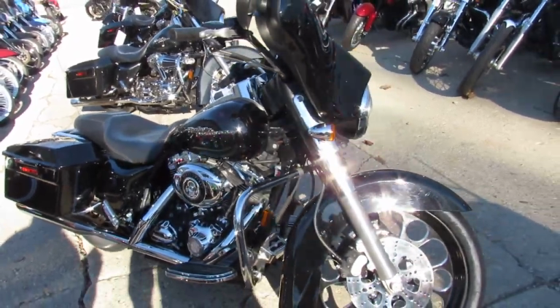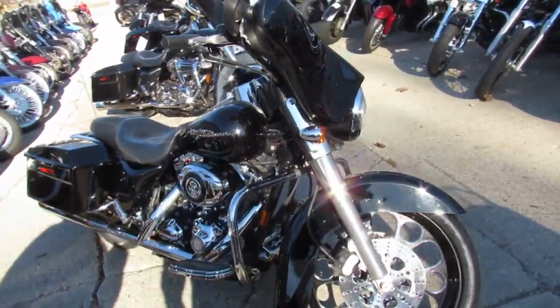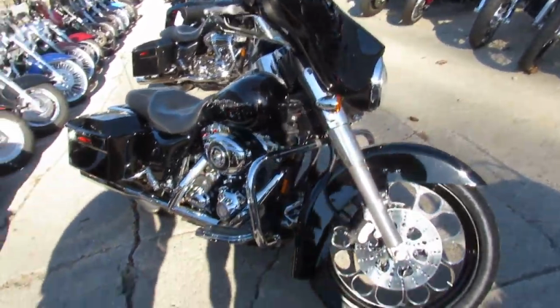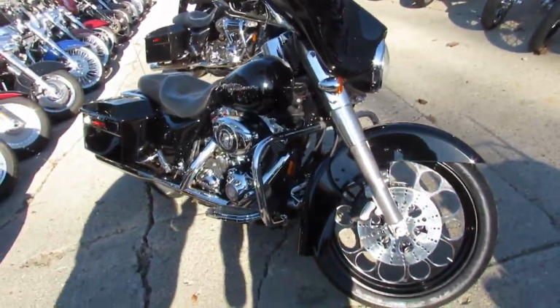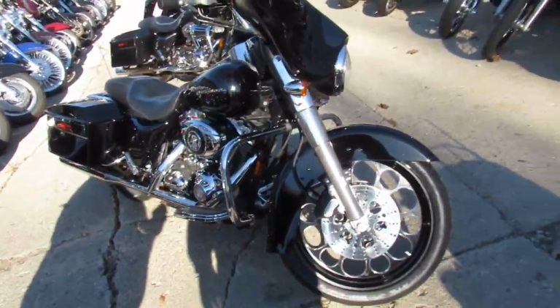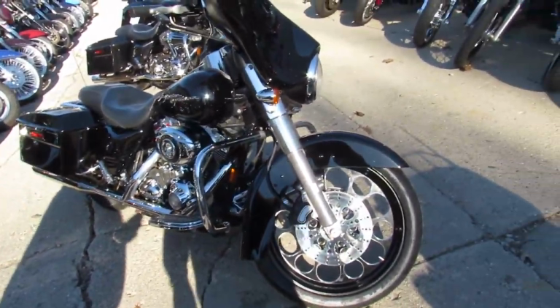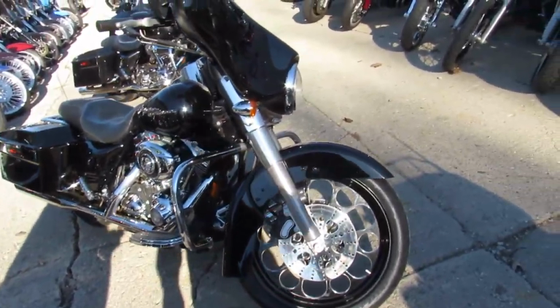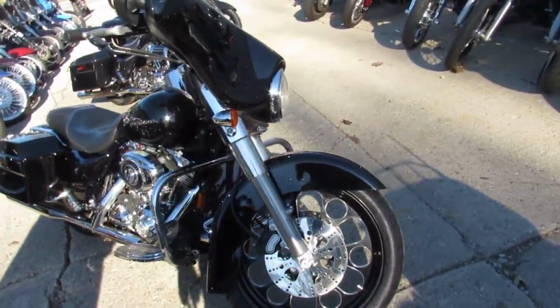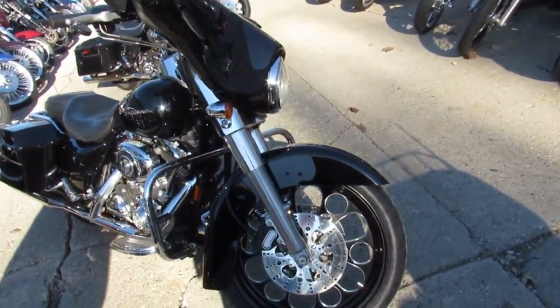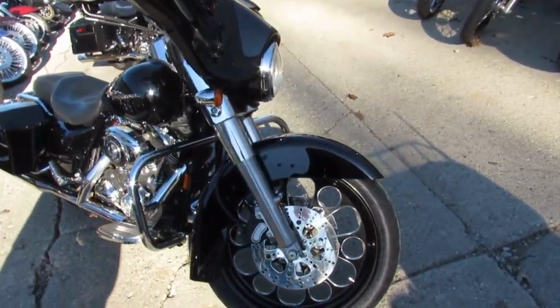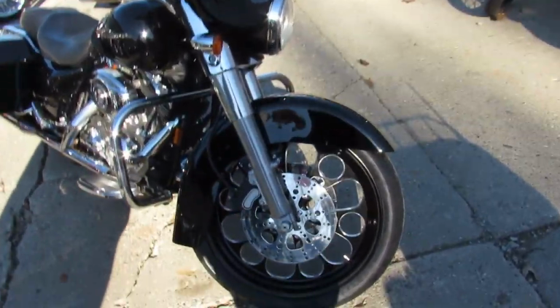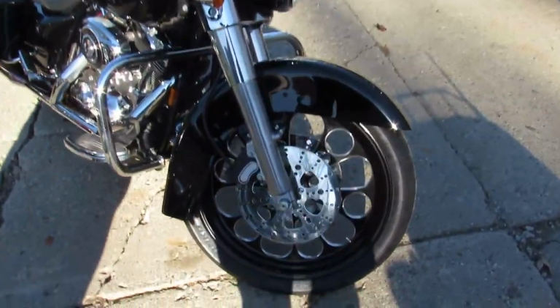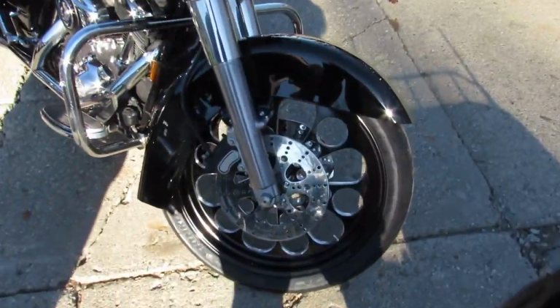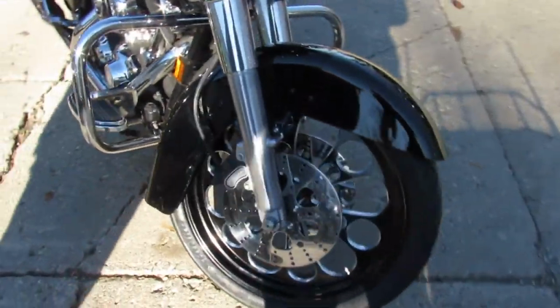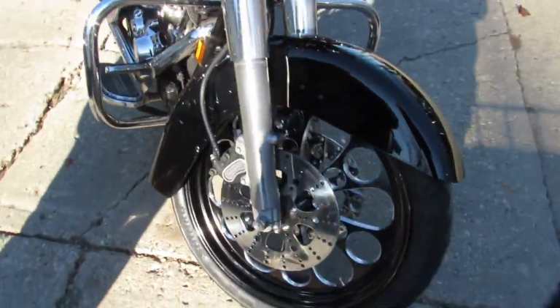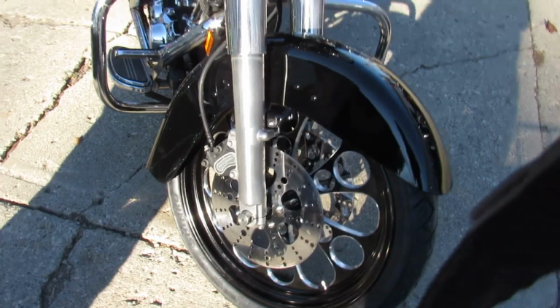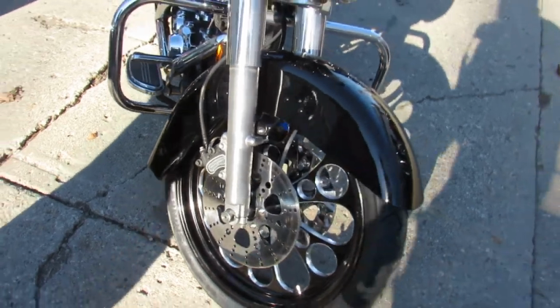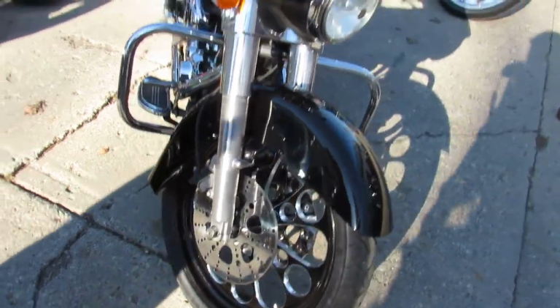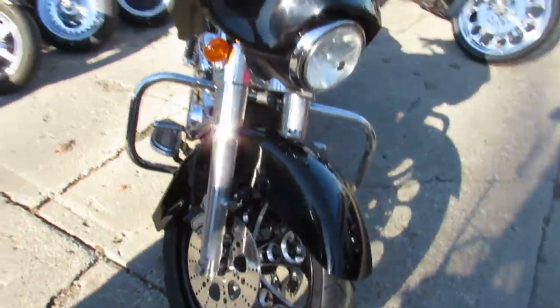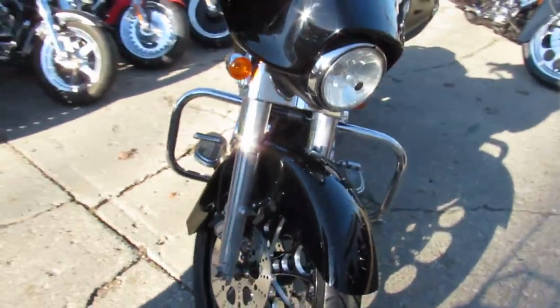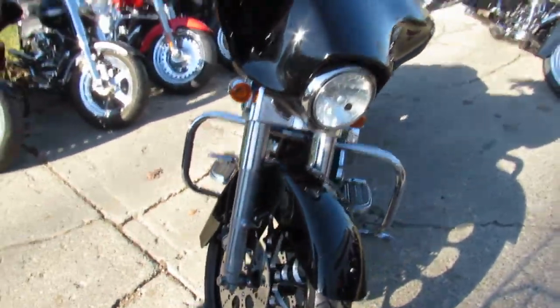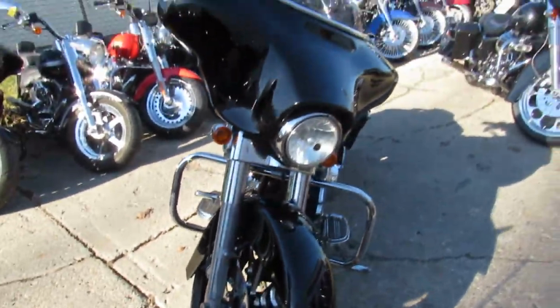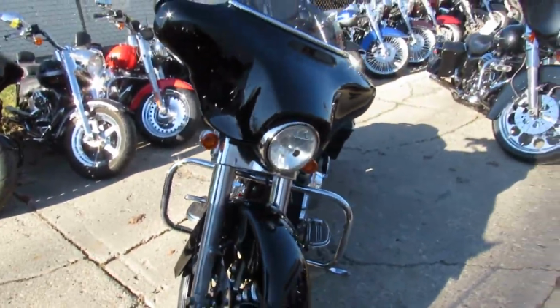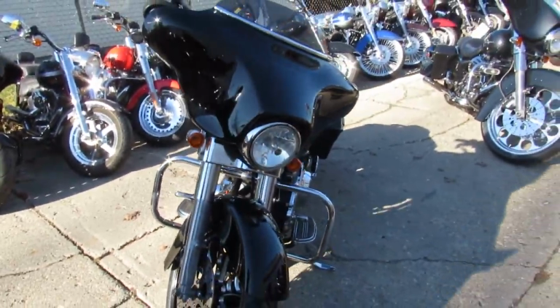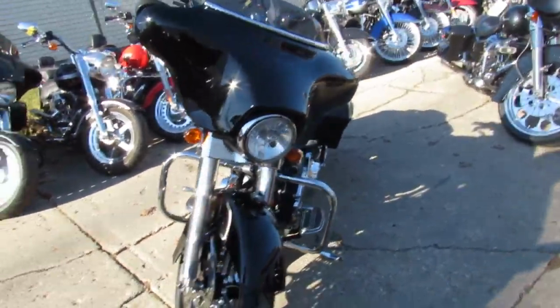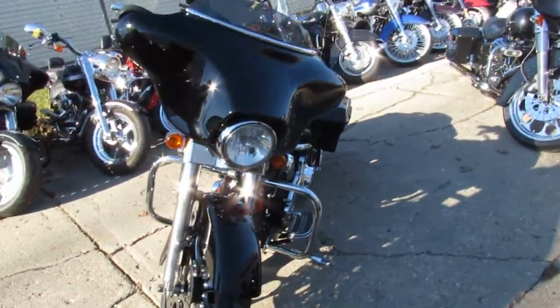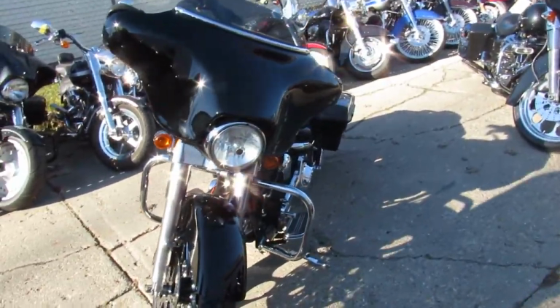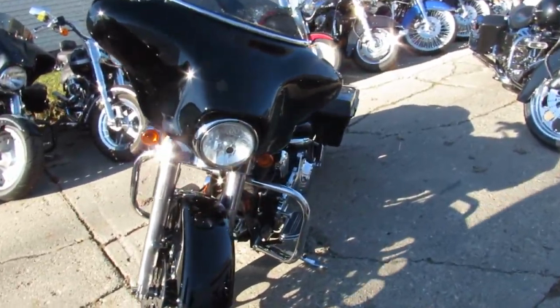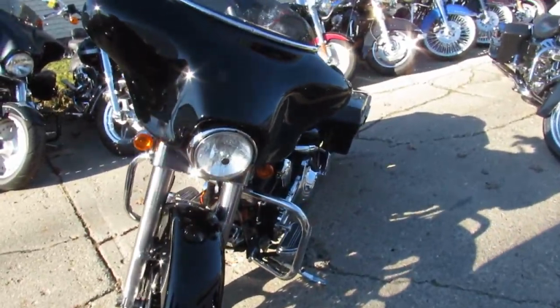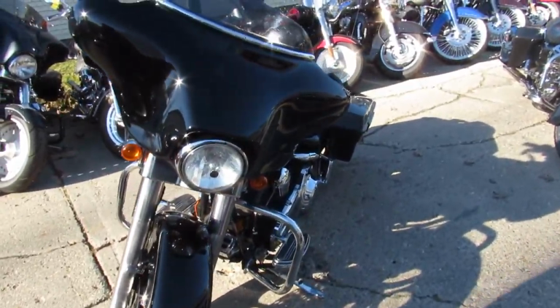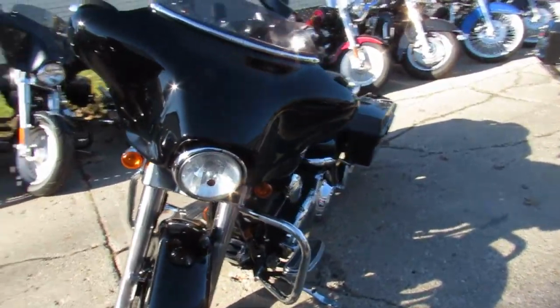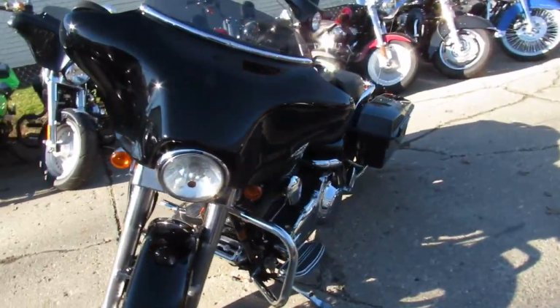It's a 2007. It's got a 21-inch mag wheel that makes it look cool, guys. Vivid black paint, tons of chrome, and it comes with the Vance and Hines exhaust.